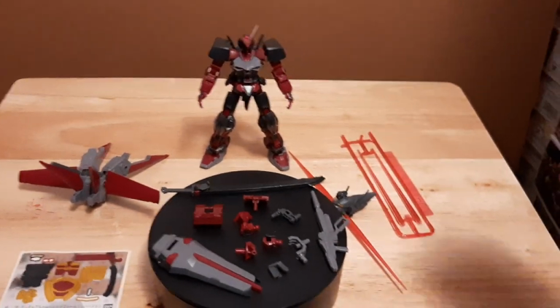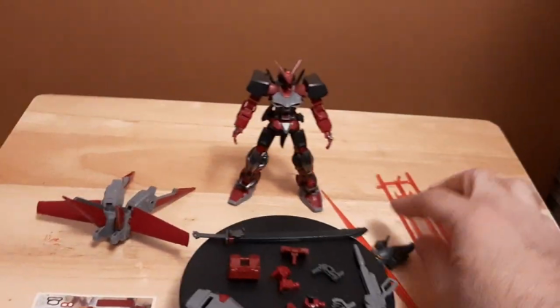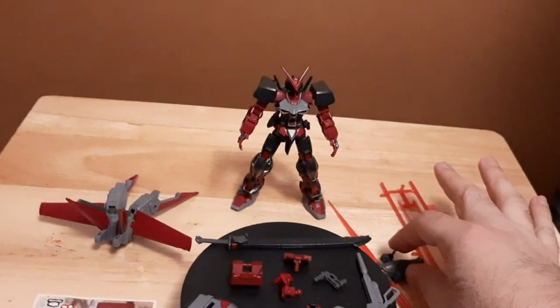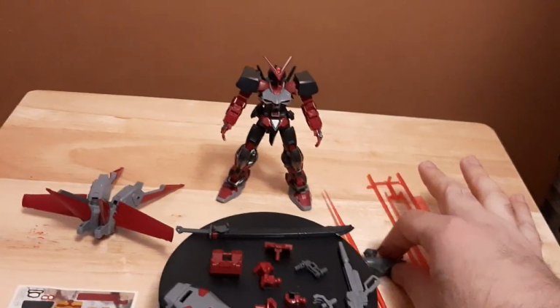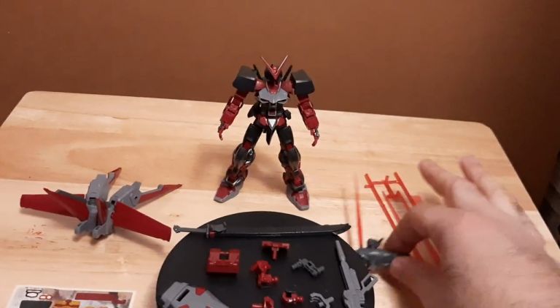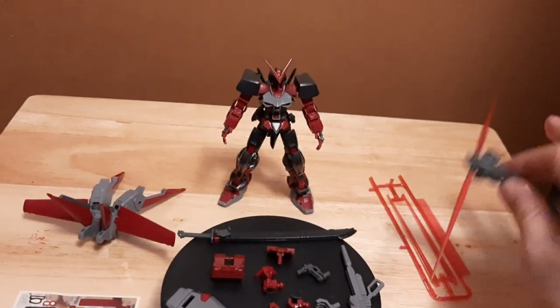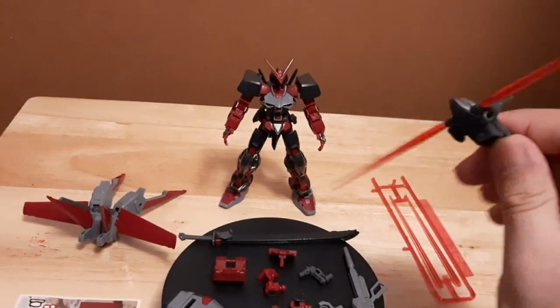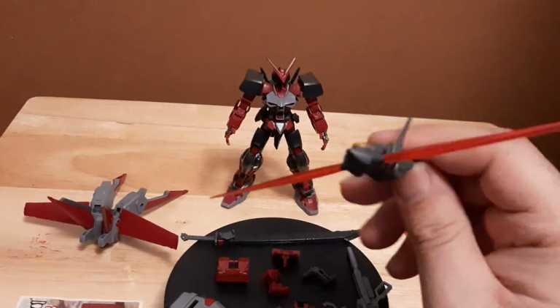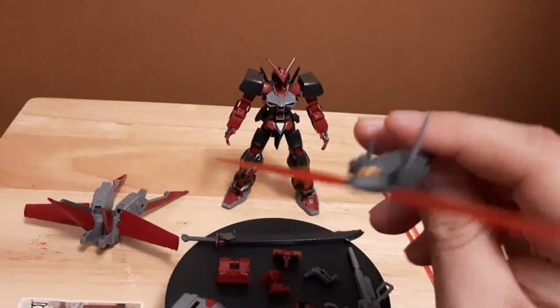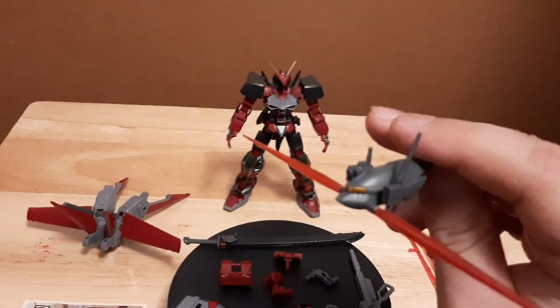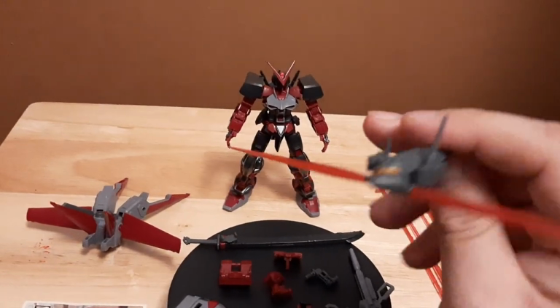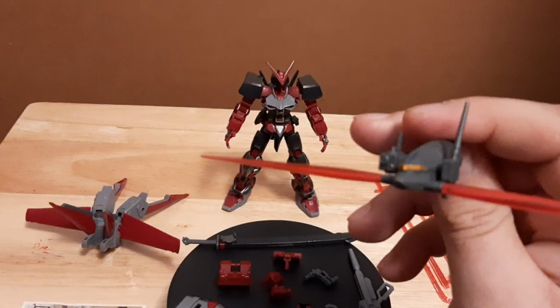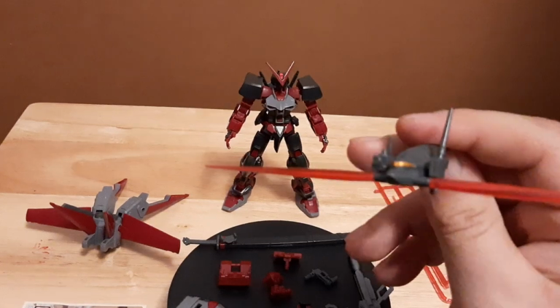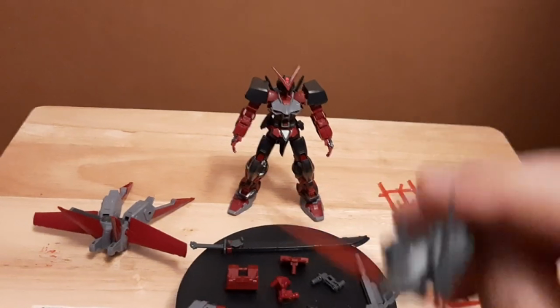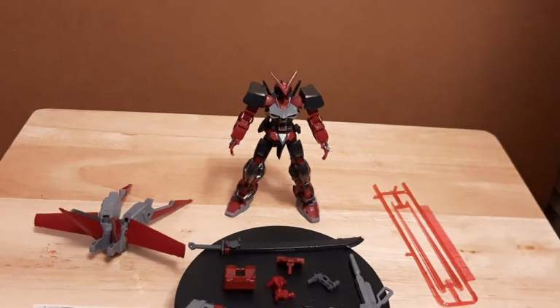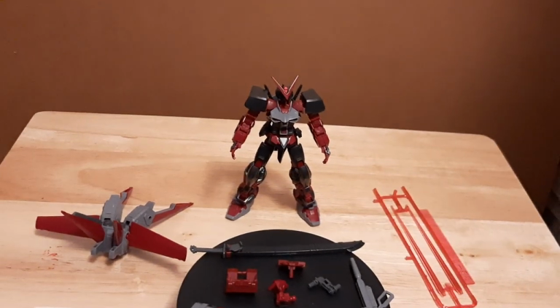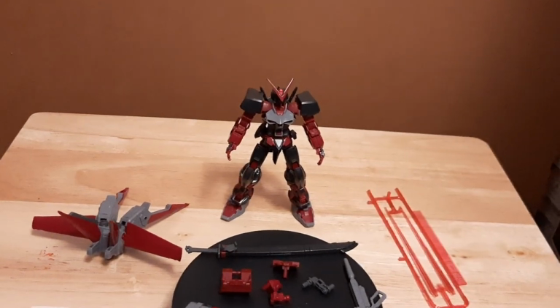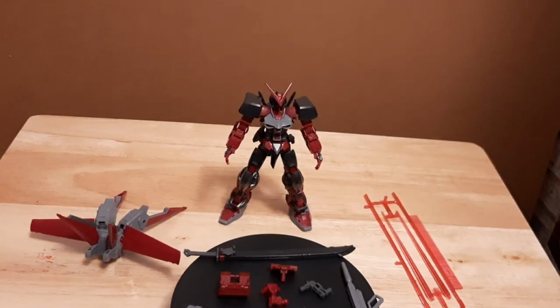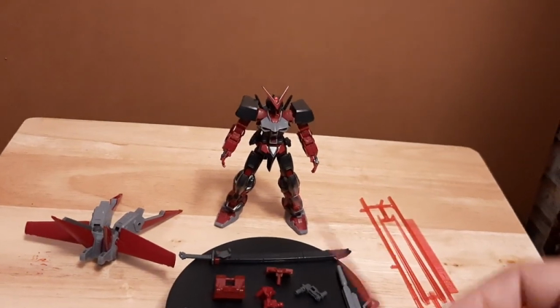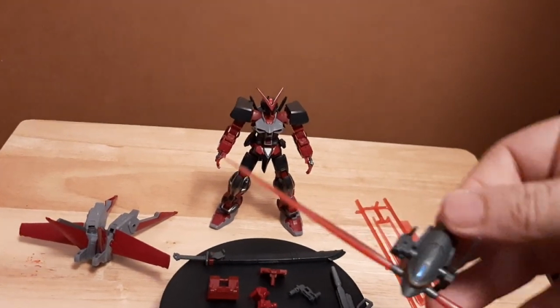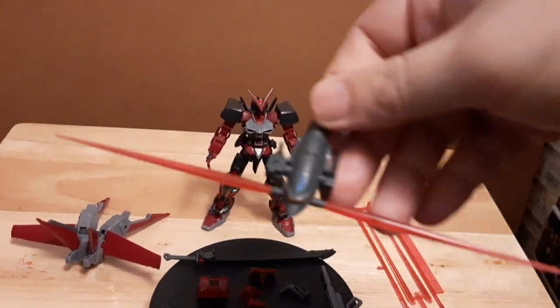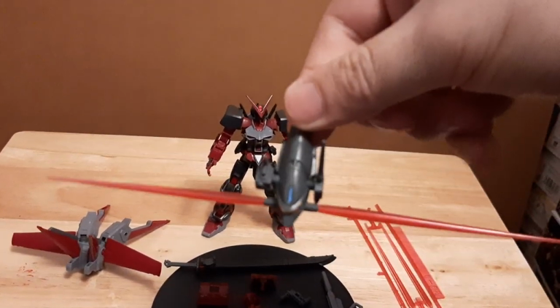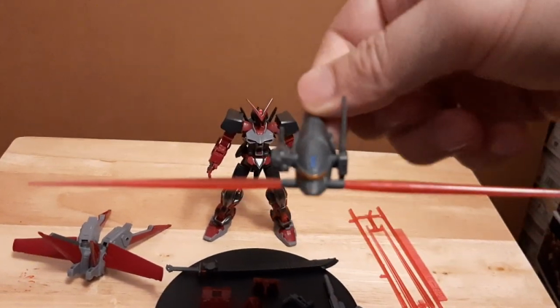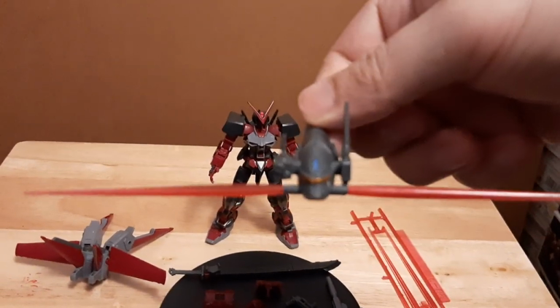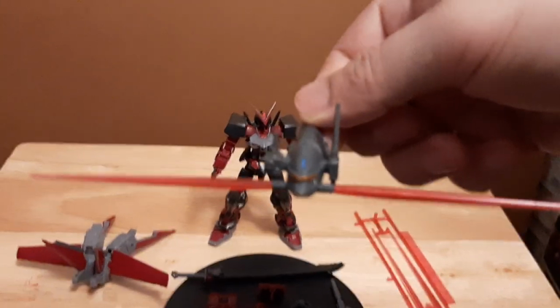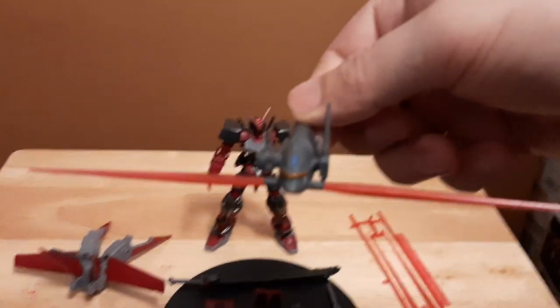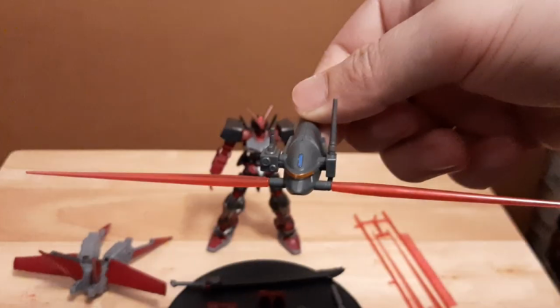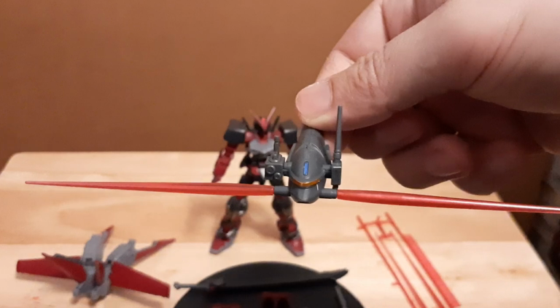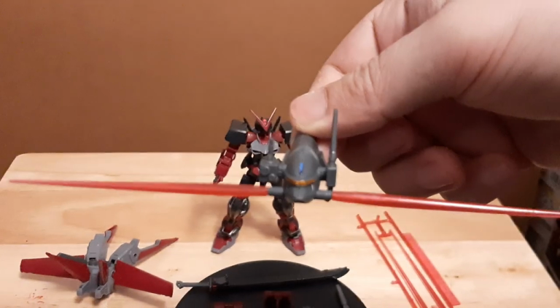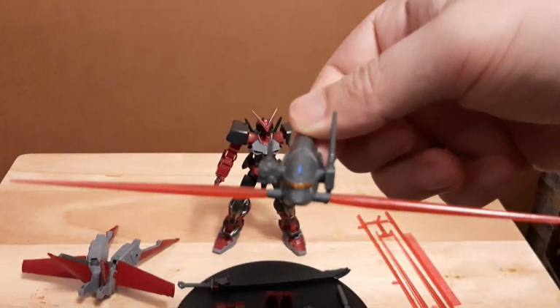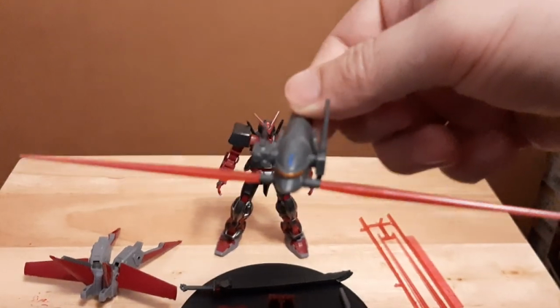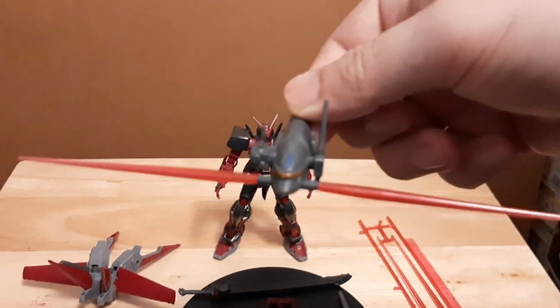I forget the name of the mobile suit dog unit they use in Gundam Seed, but I use the stickers for the forehead and similar details. When this thing comes with that mobile suit unit, I use stickers for that.